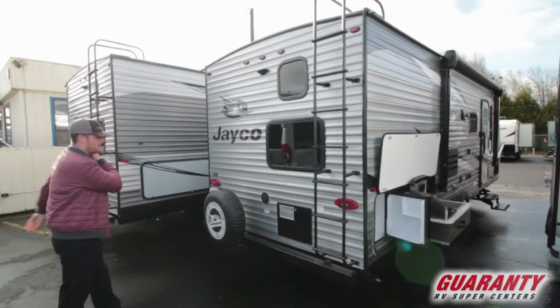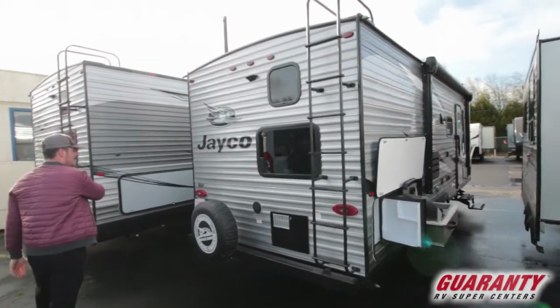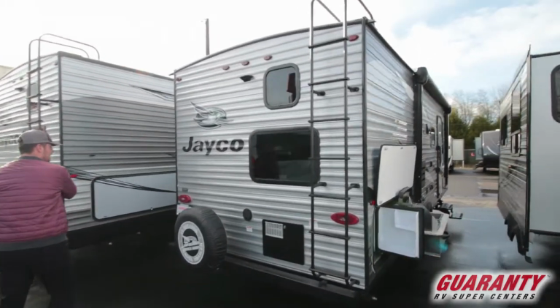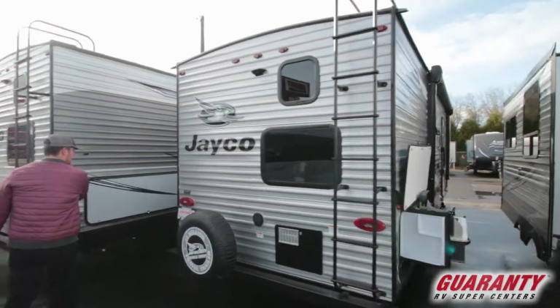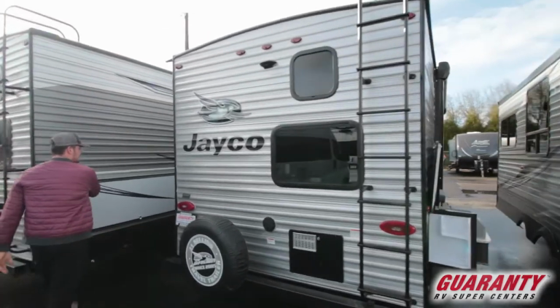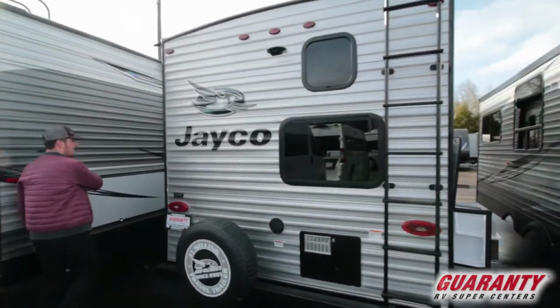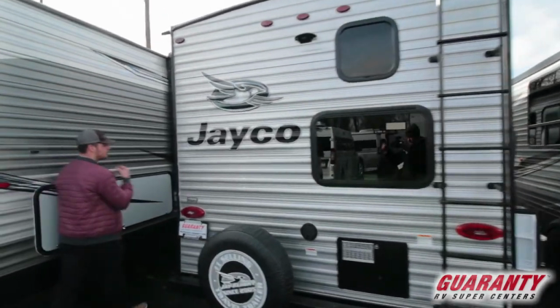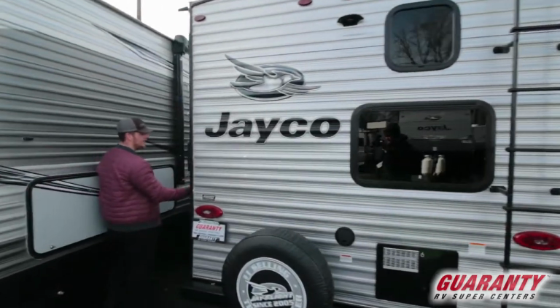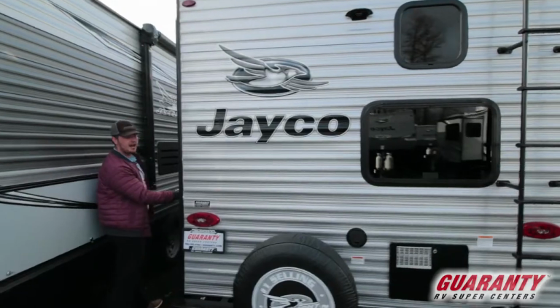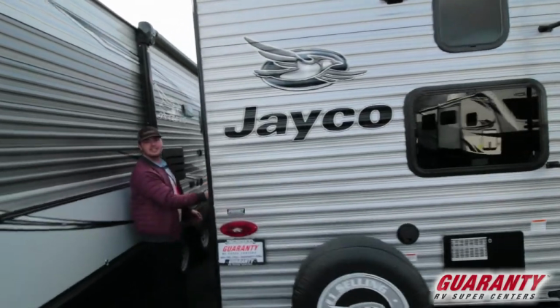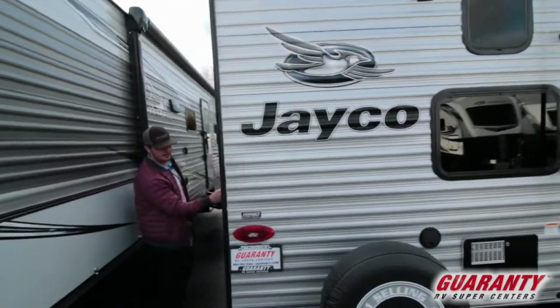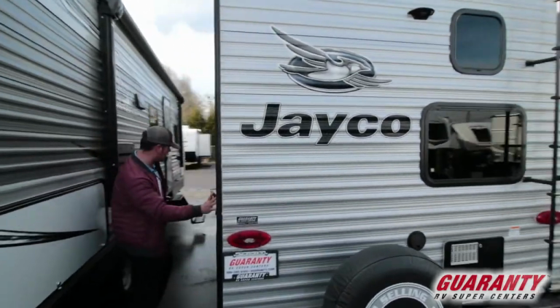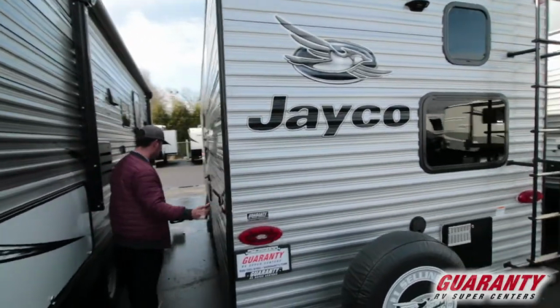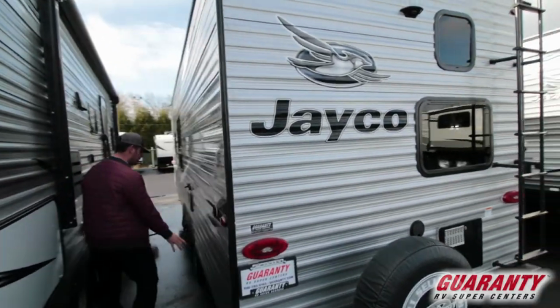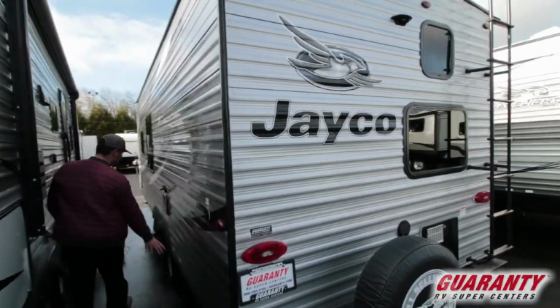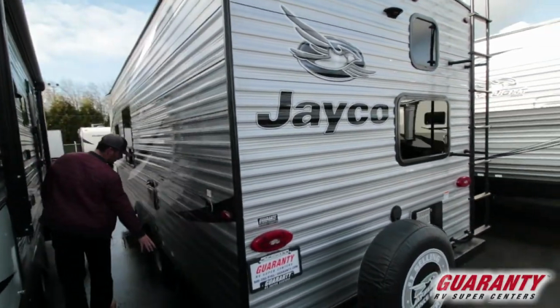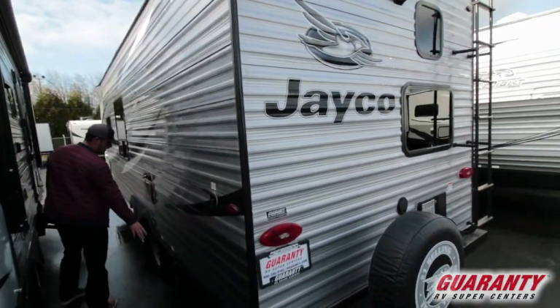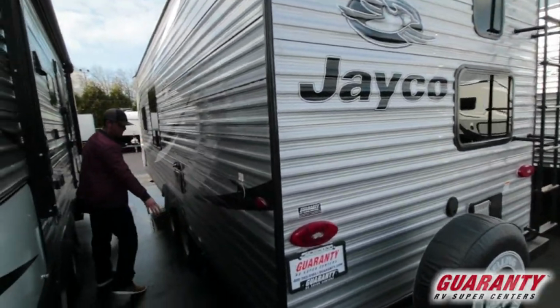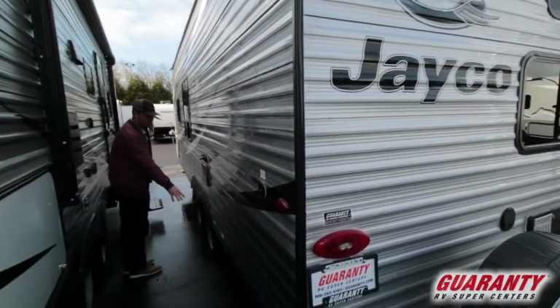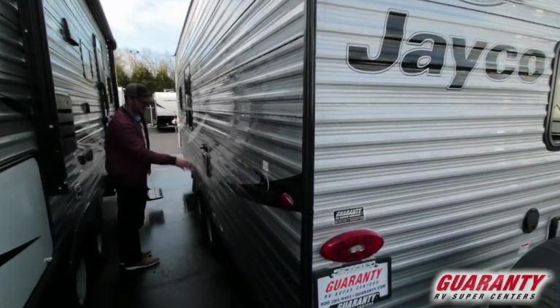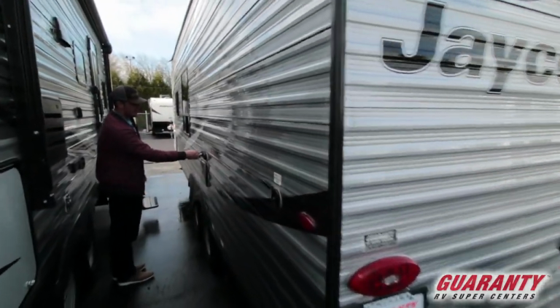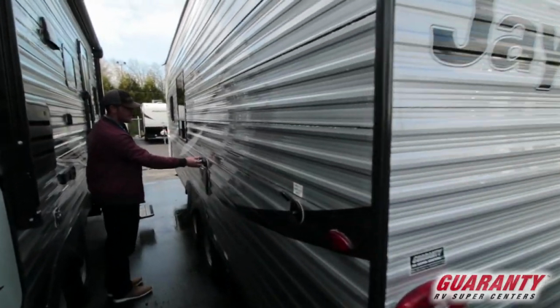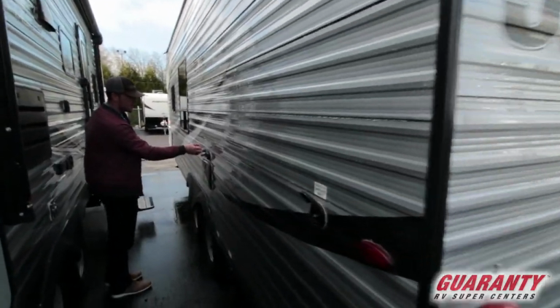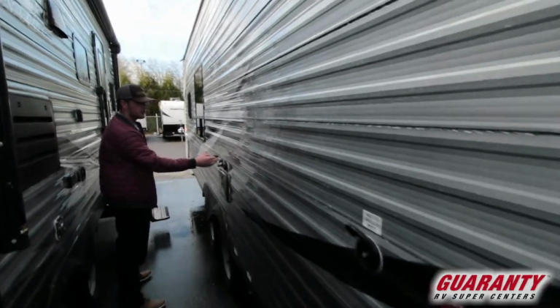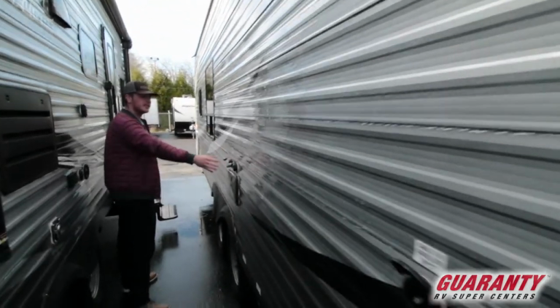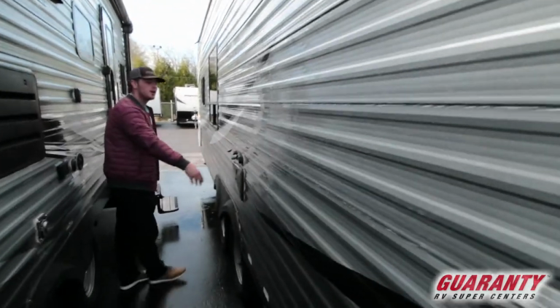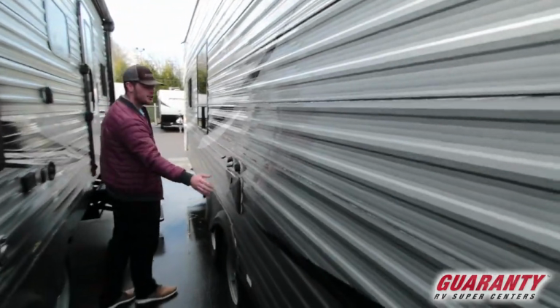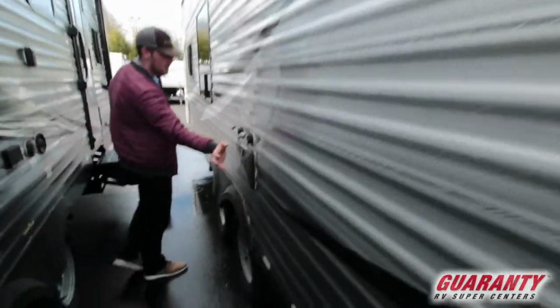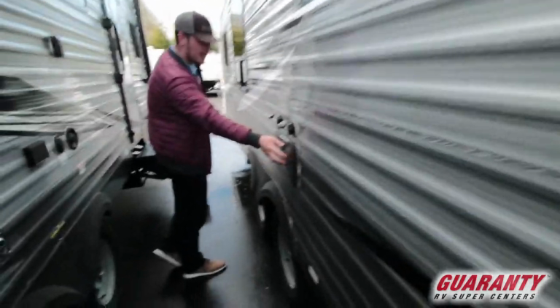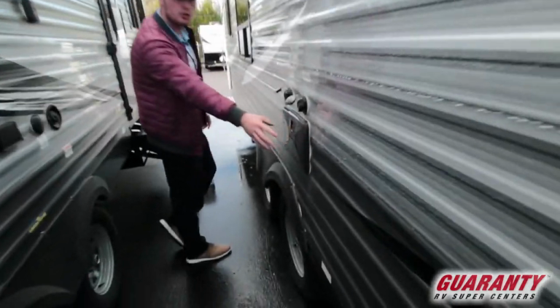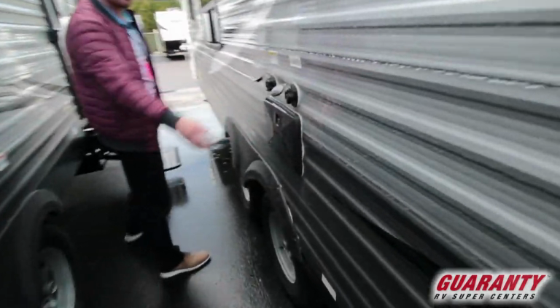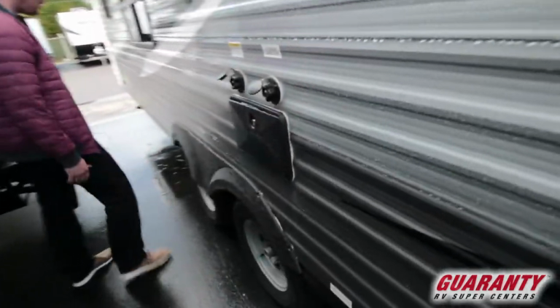Moving on to this side you're just going to get your cable satellite hookups, your drain port for your black and gray tanks, your city water connection, and your outdoor shower.